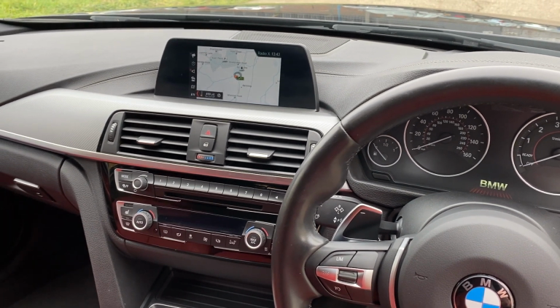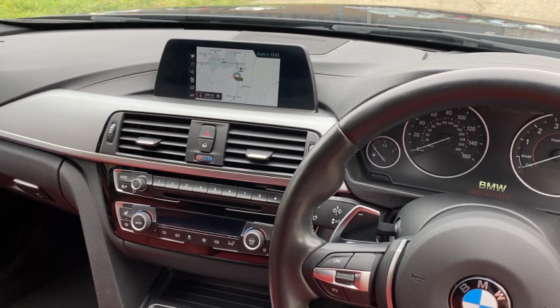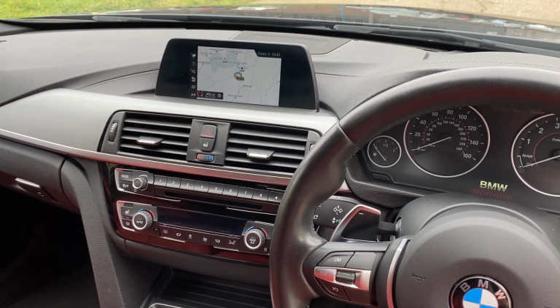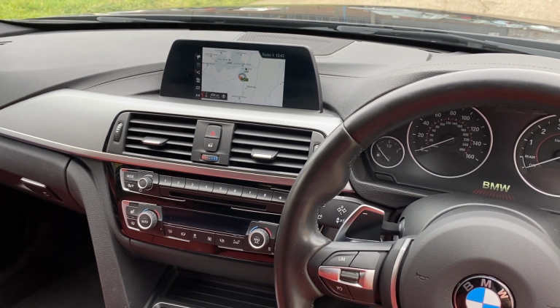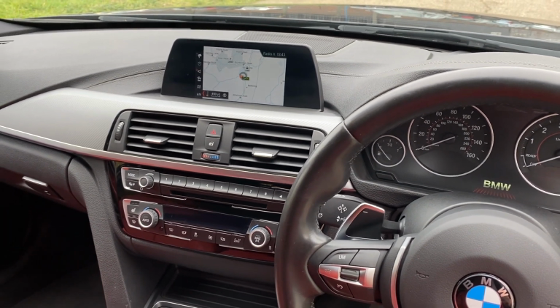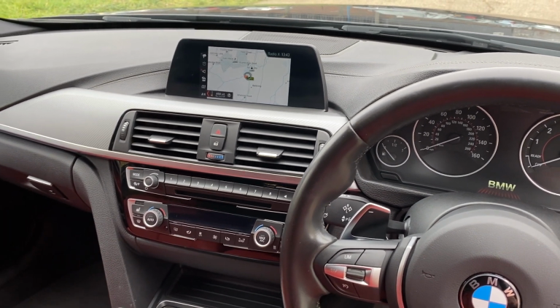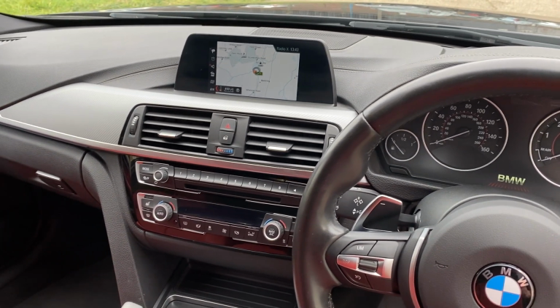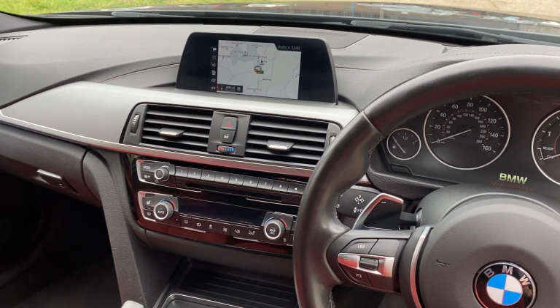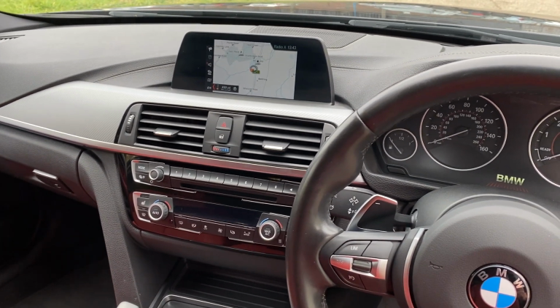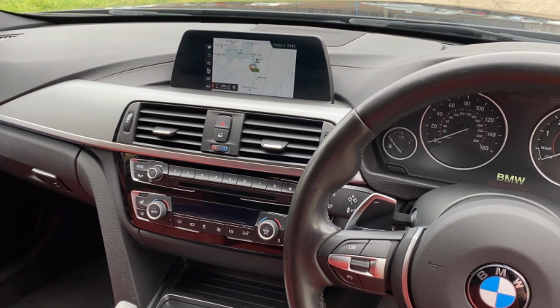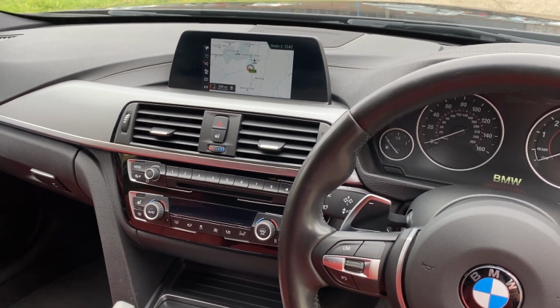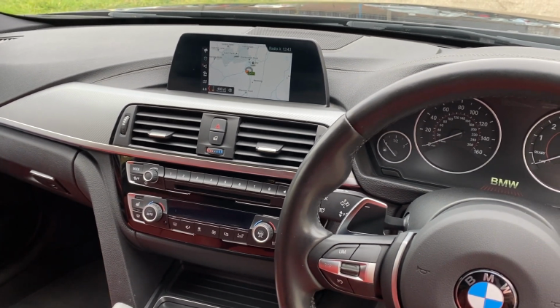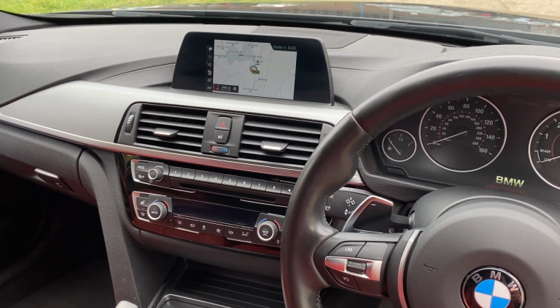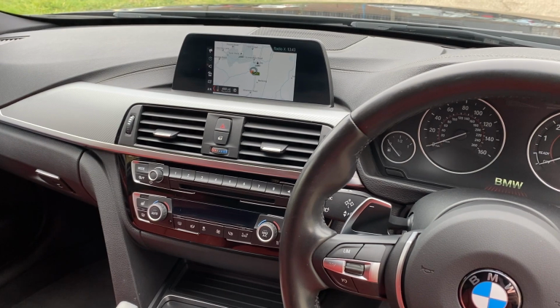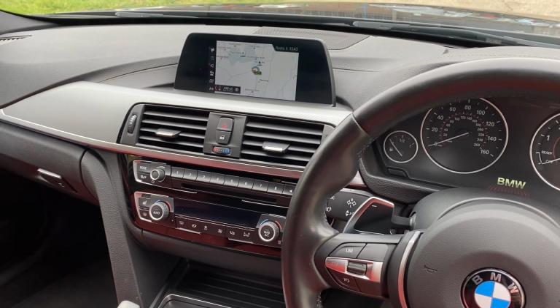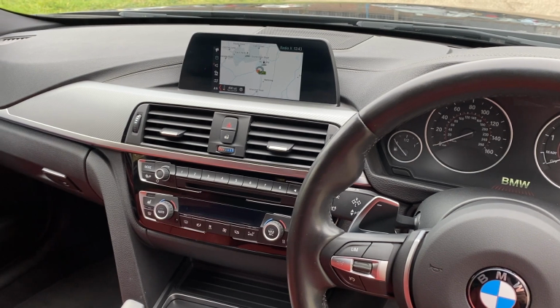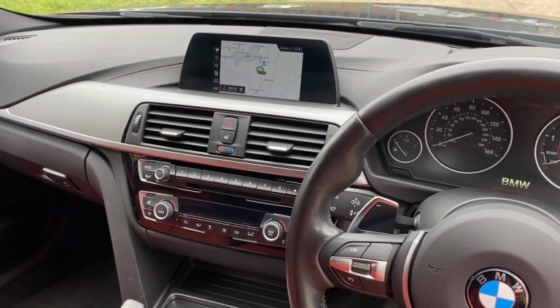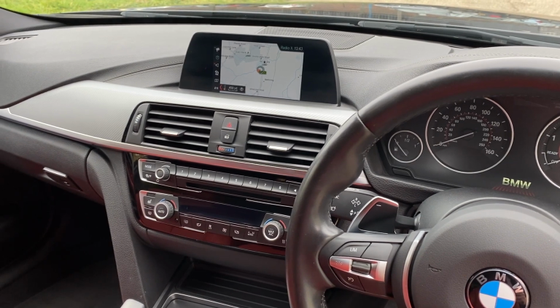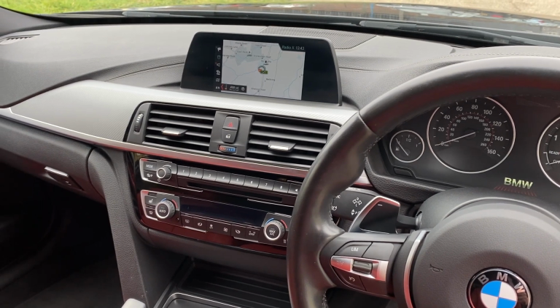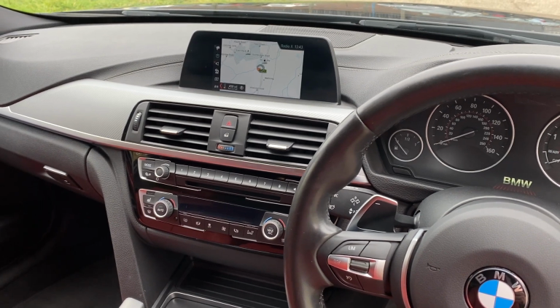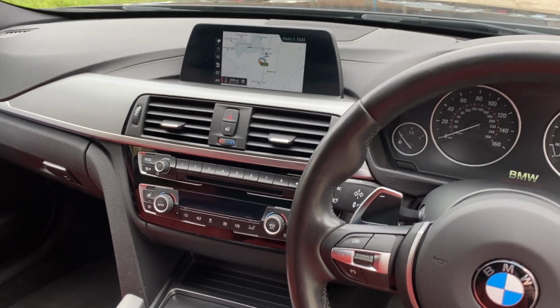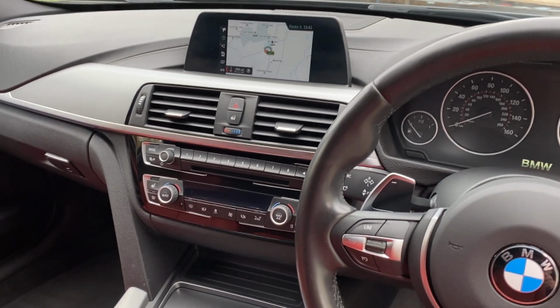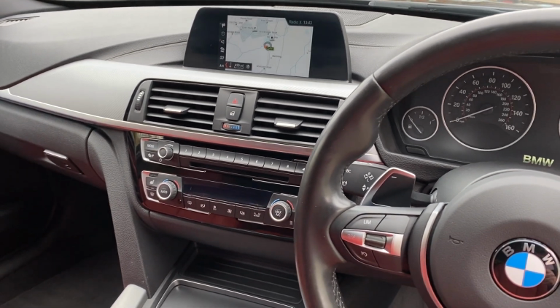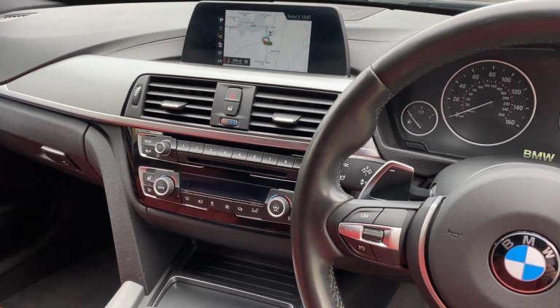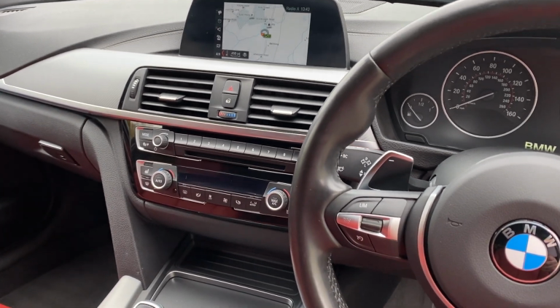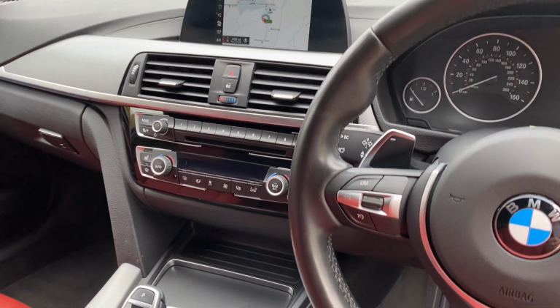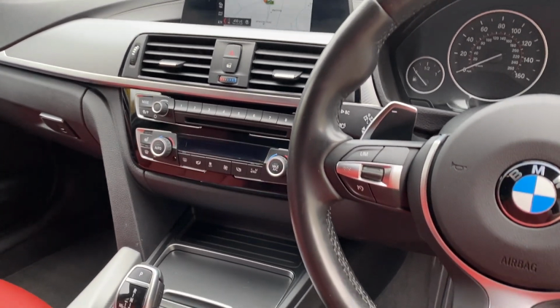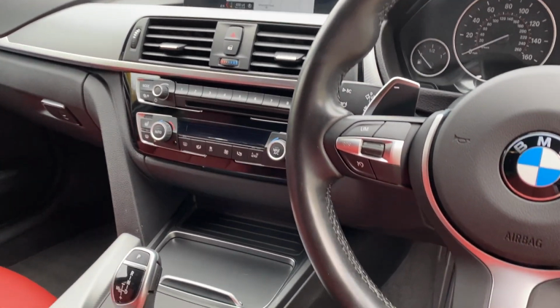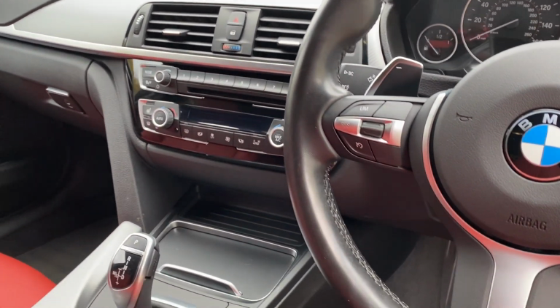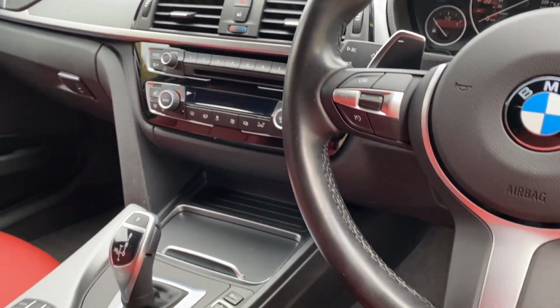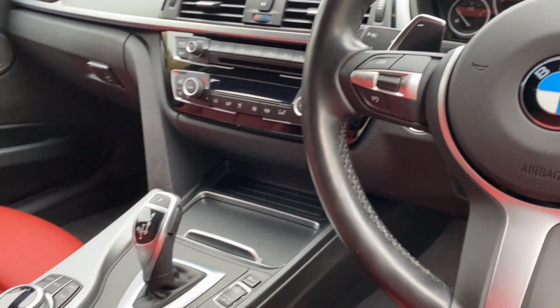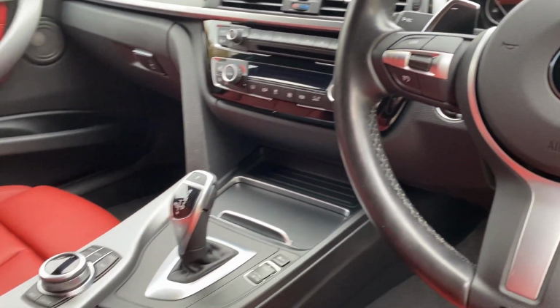So we've got satellite navigation, DAB radio, Bluetooth music and telephony, Harman Kardon sound upgrade, and dual zone climate control.